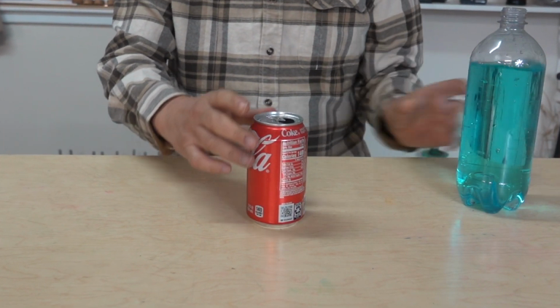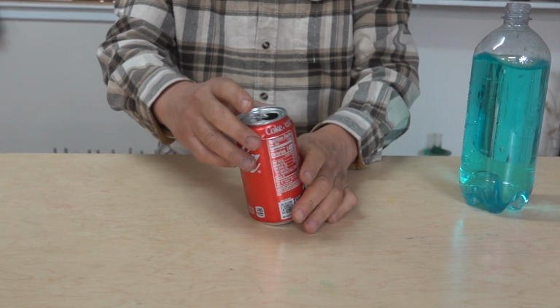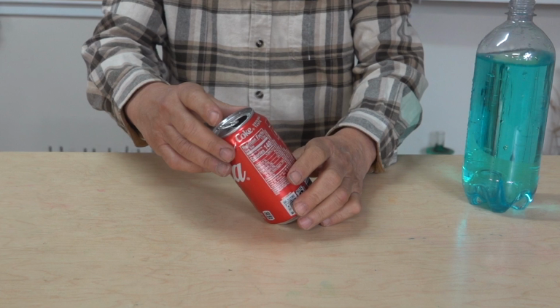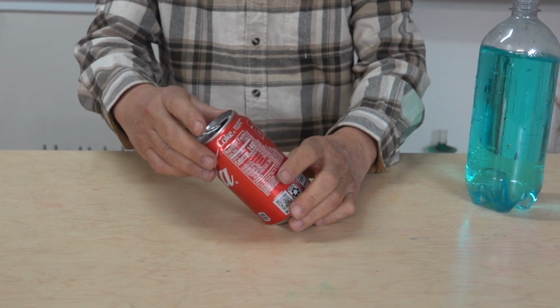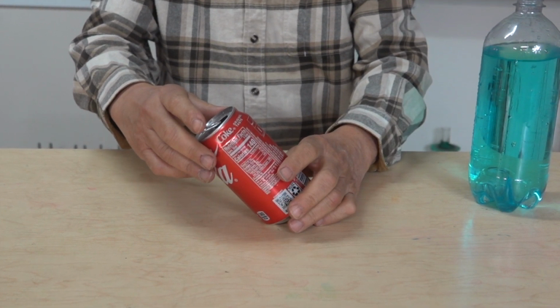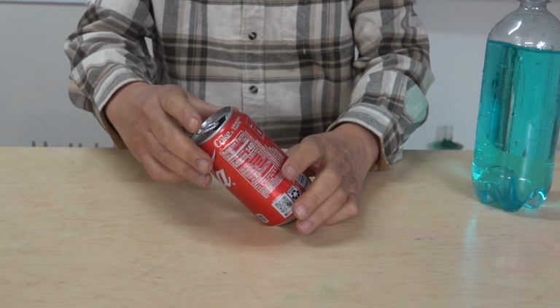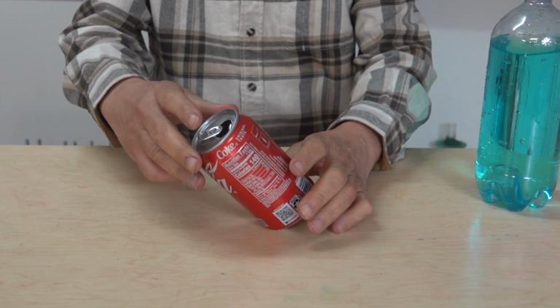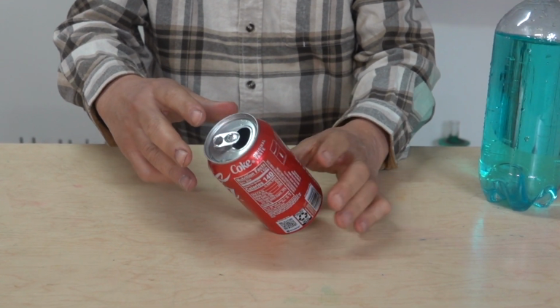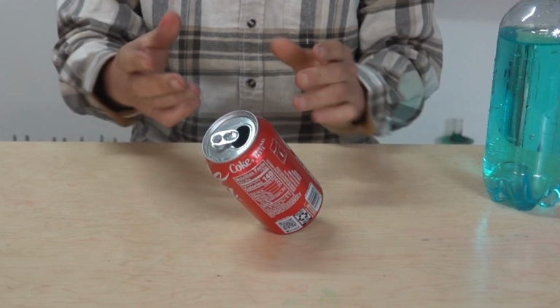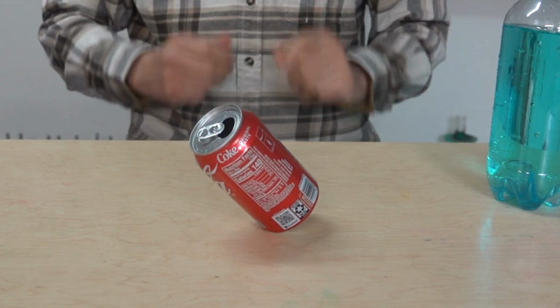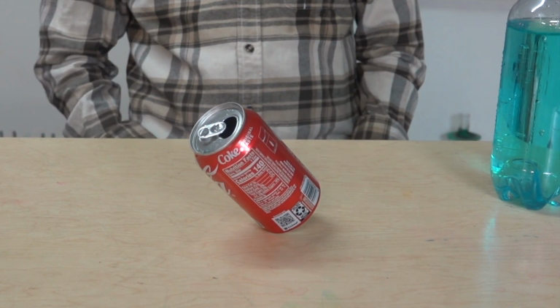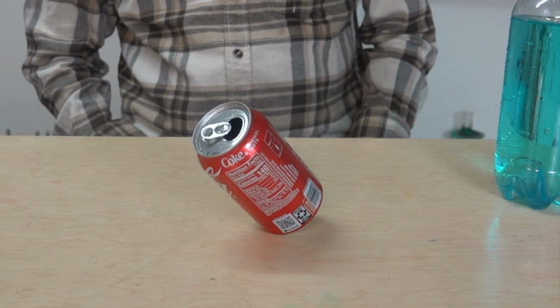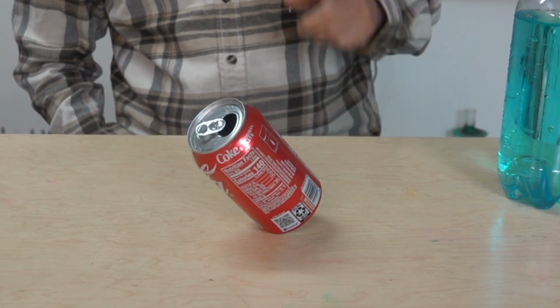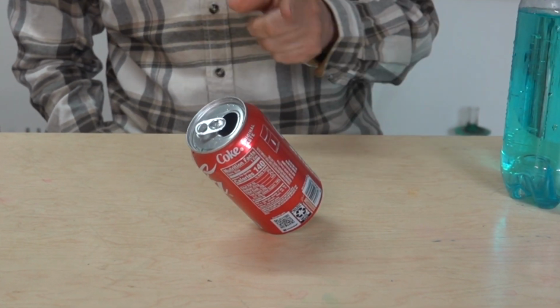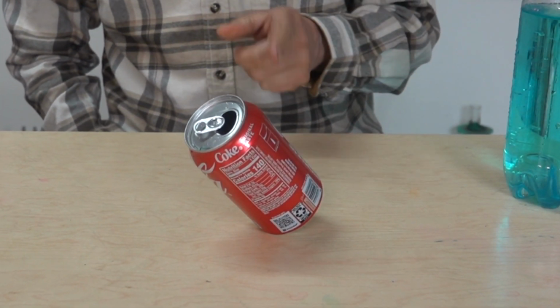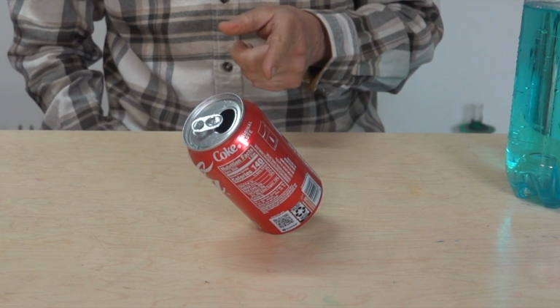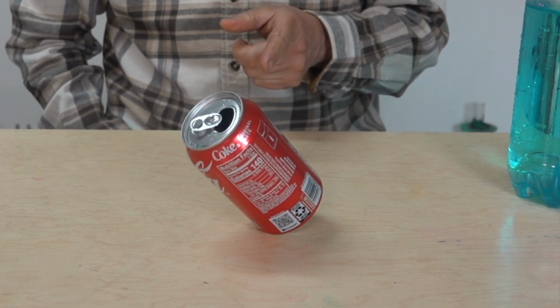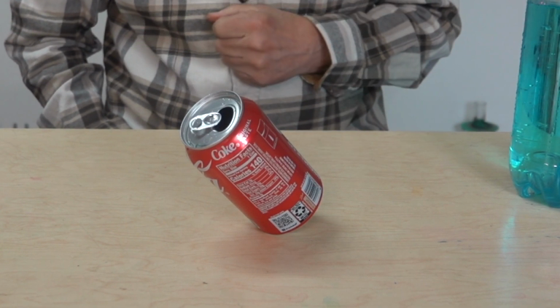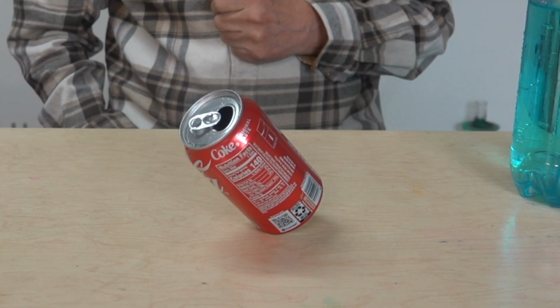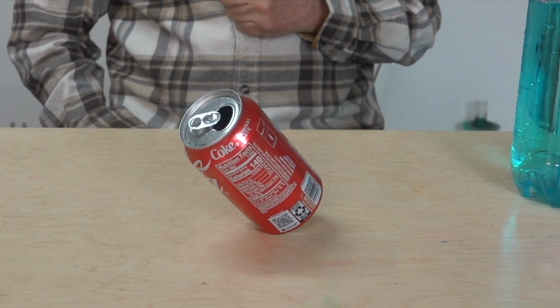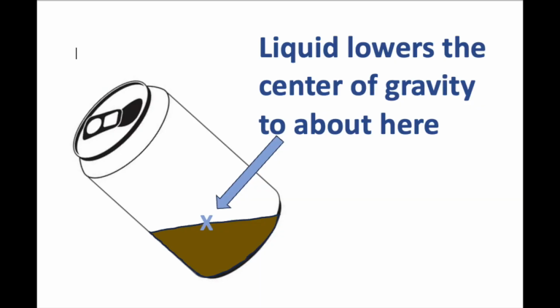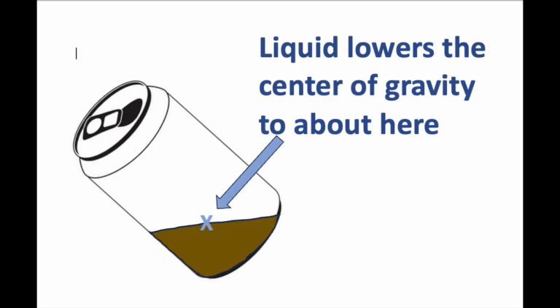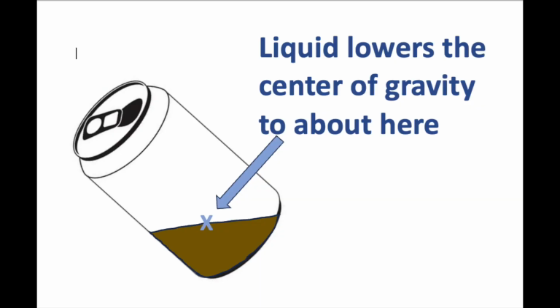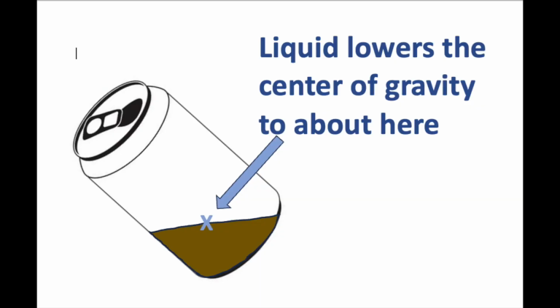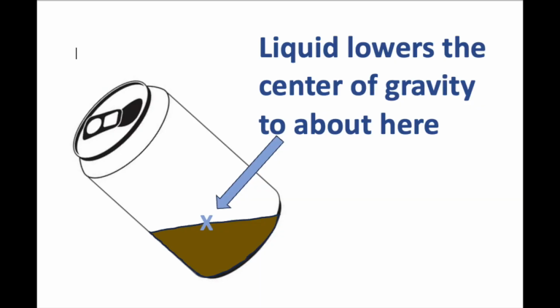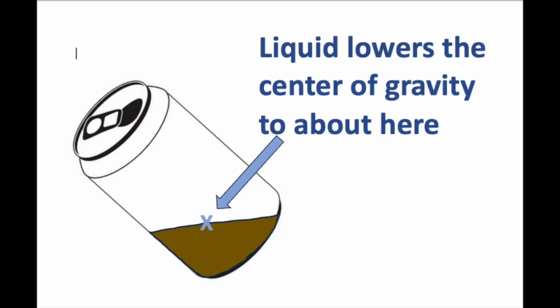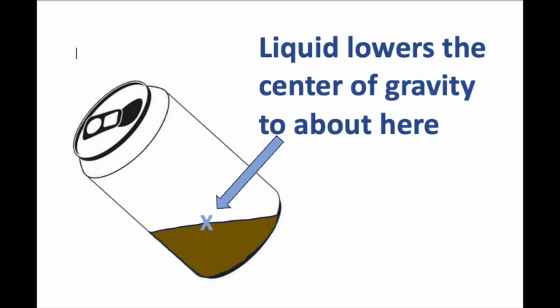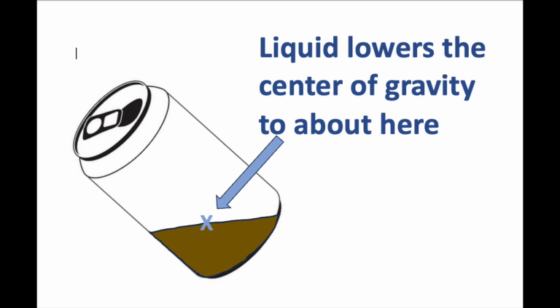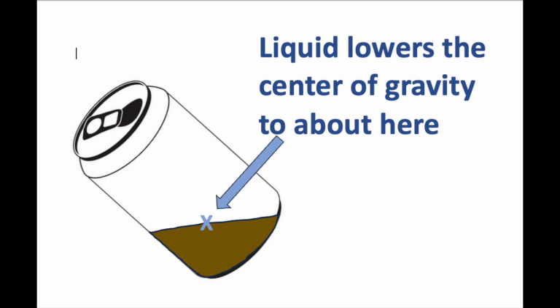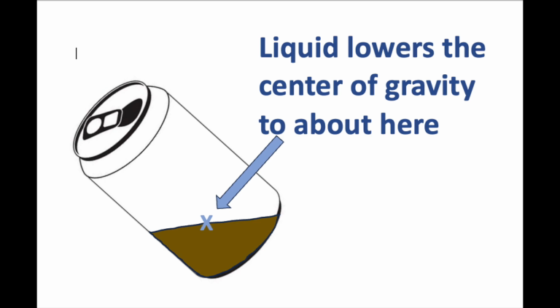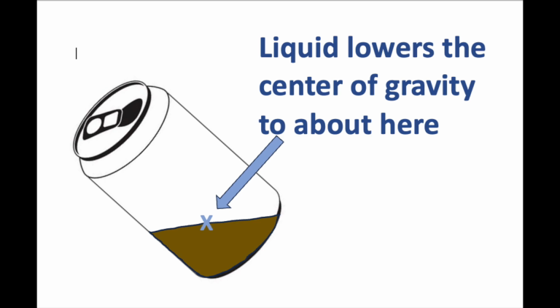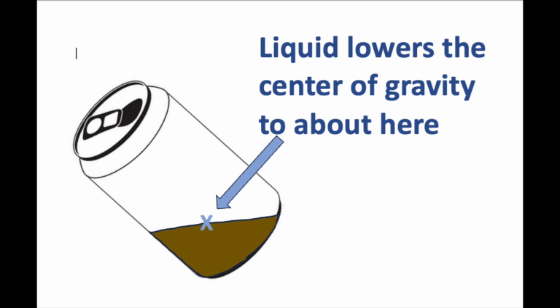Let's try that. And there it is. Now why does this can balance? Liquid in just the bottom of the can lowers the center of gravity, and that makes it more stable.